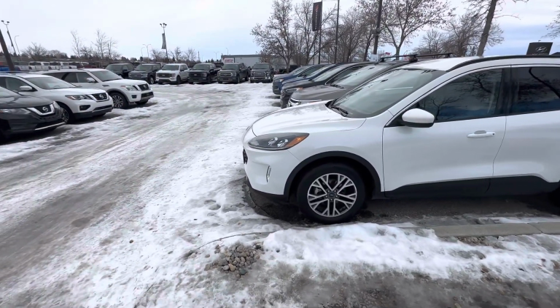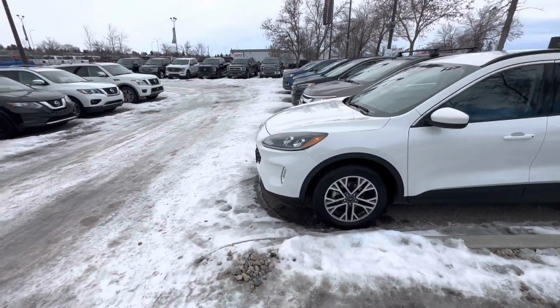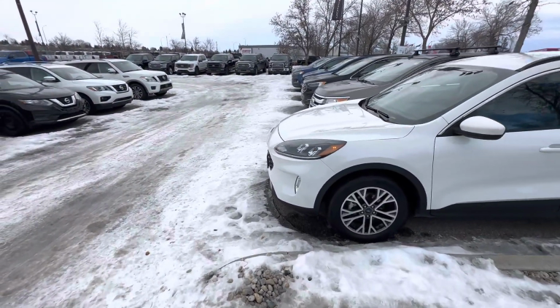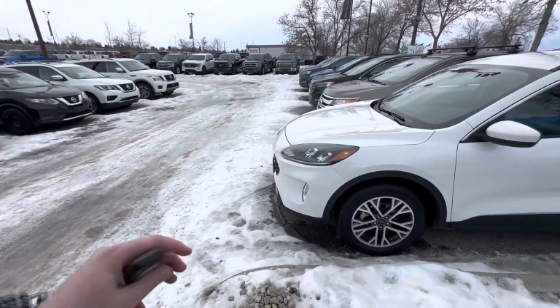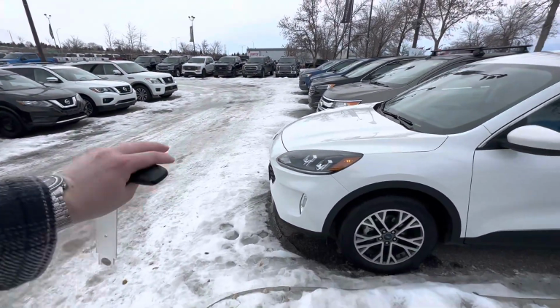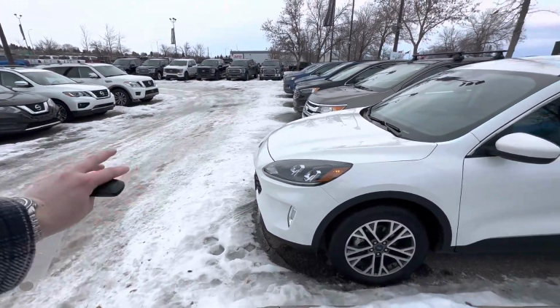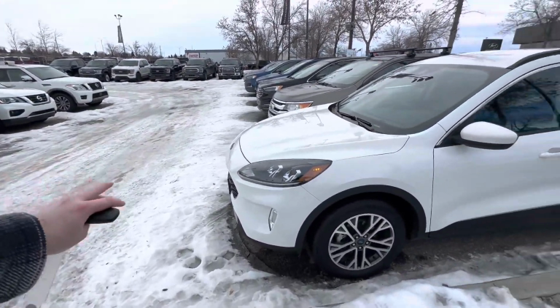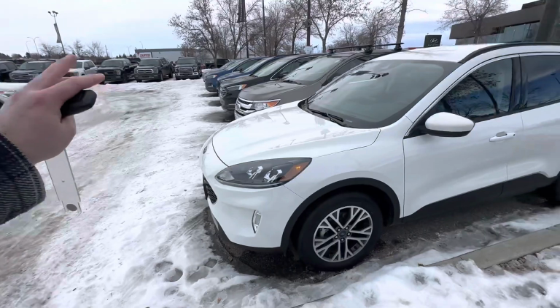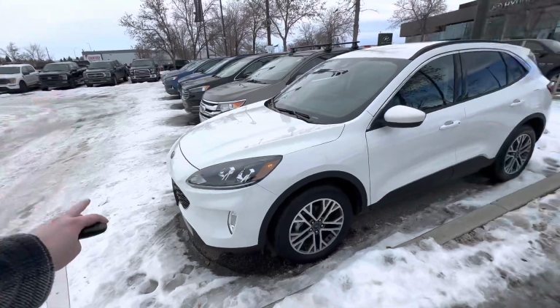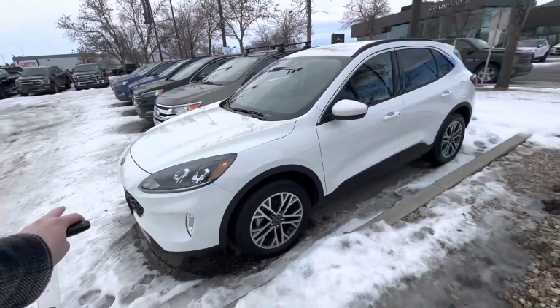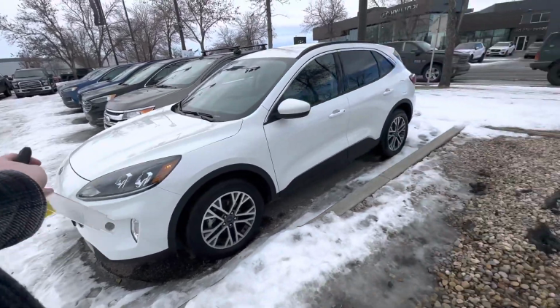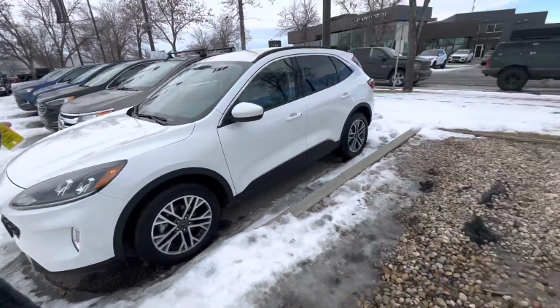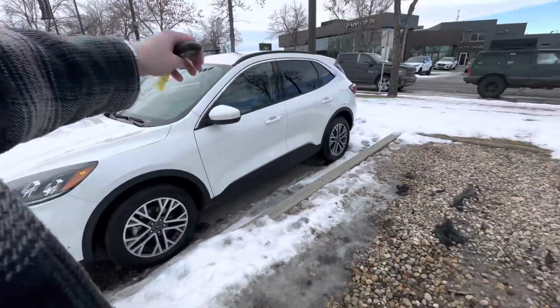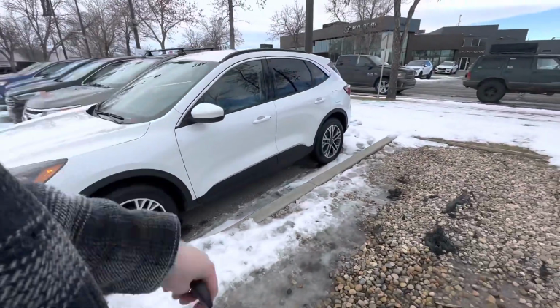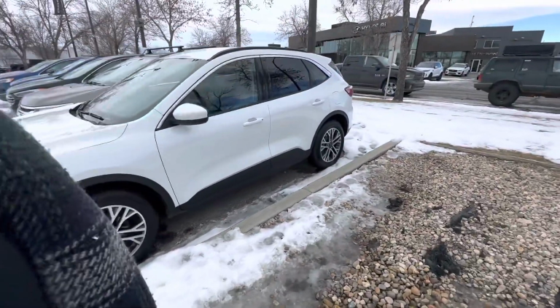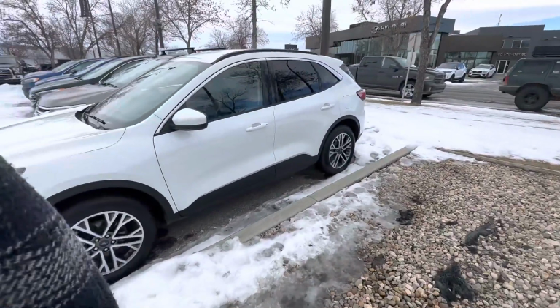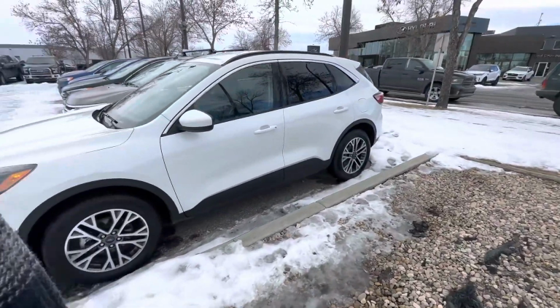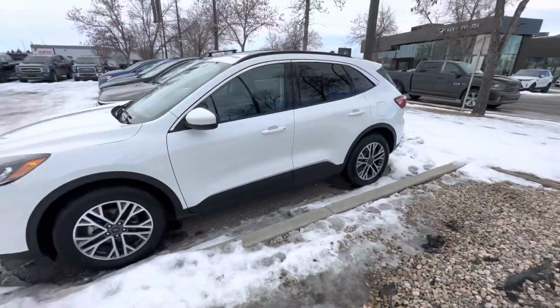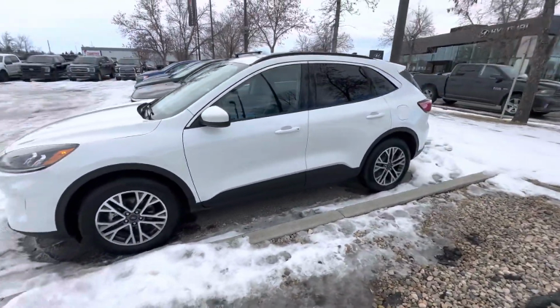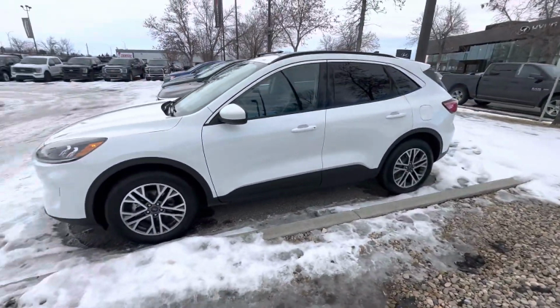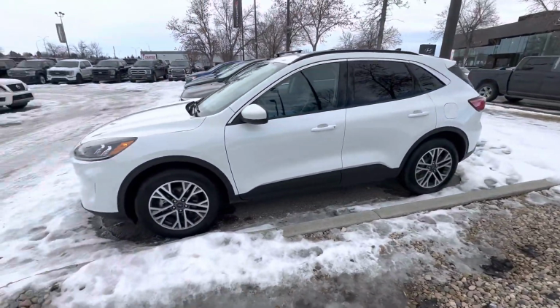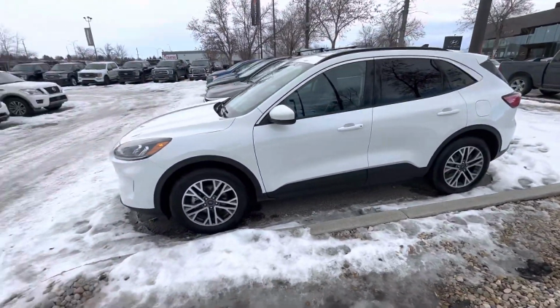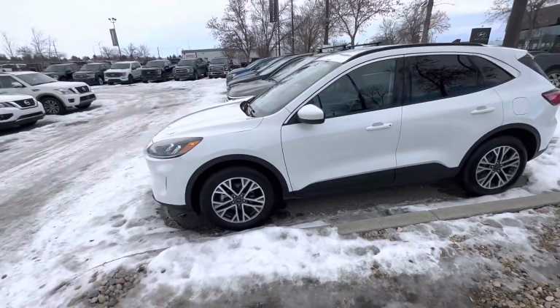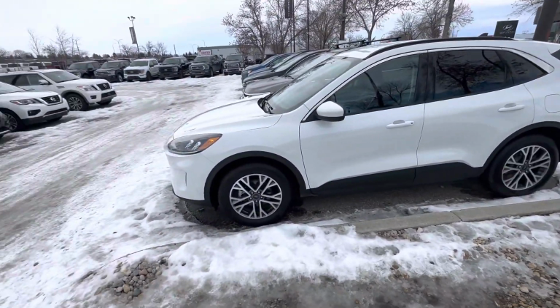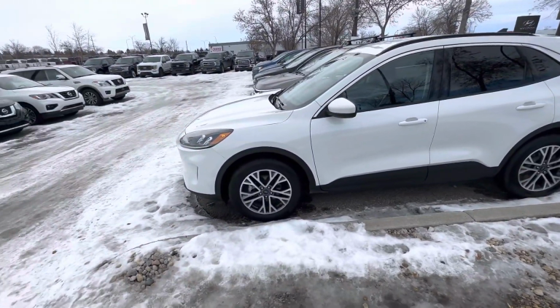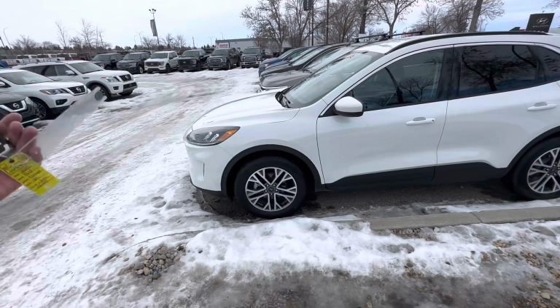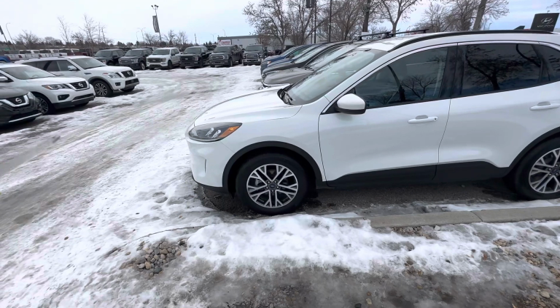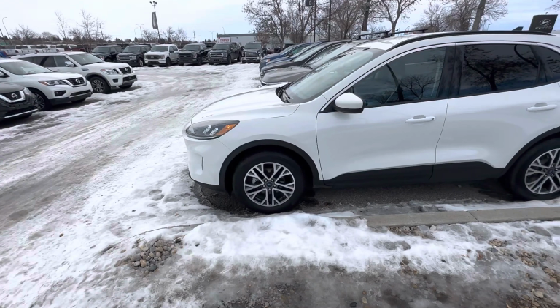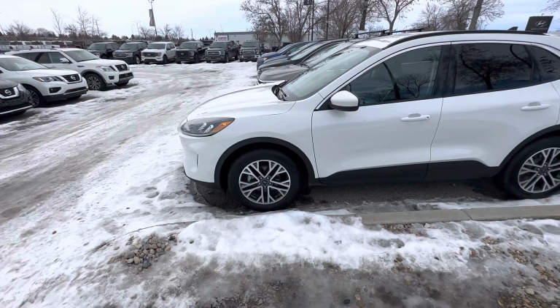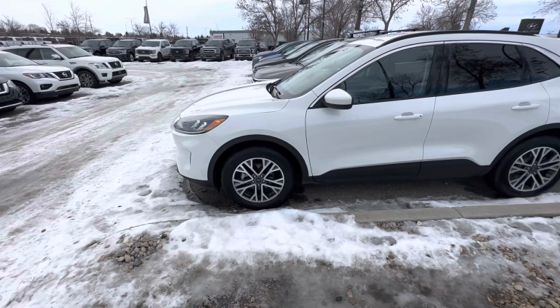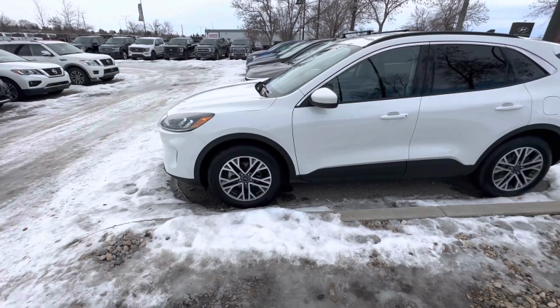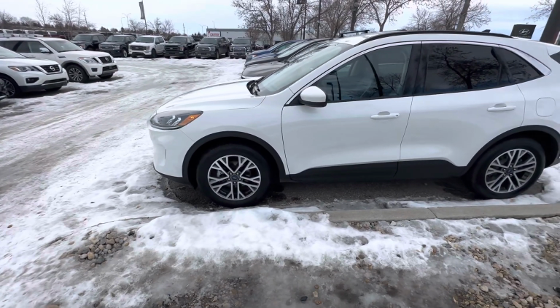I just love the front end — I think that looks beautiful. The body lines, it's just a really nice looking SUV. I'm a fan, so I don't know if you can tell.